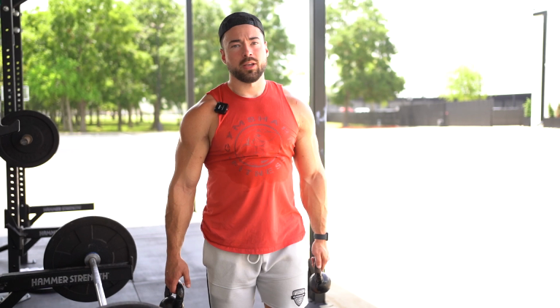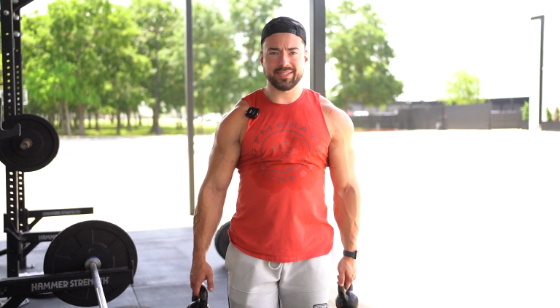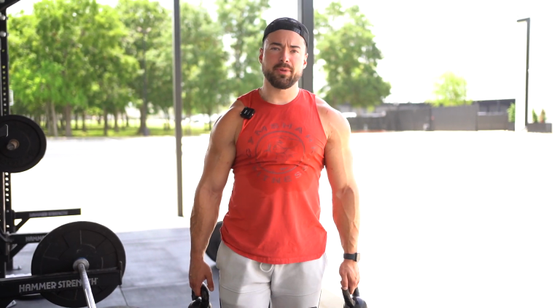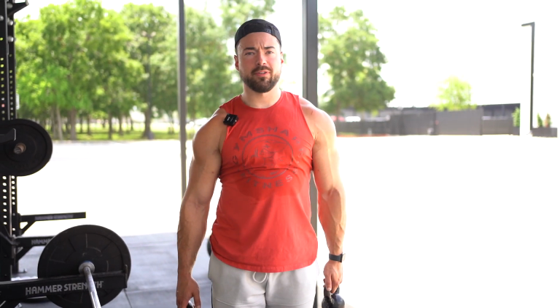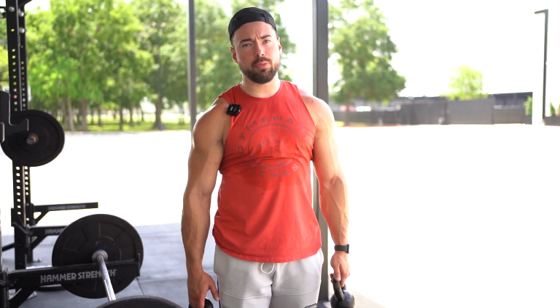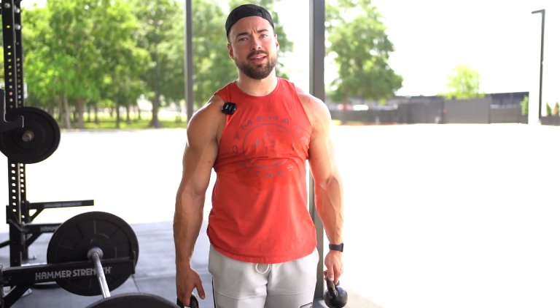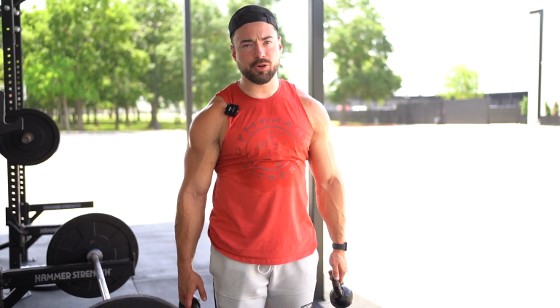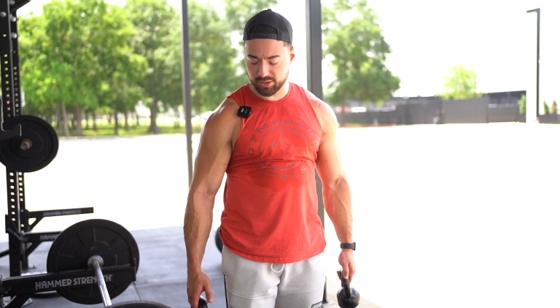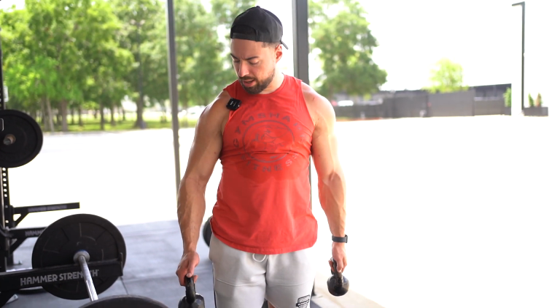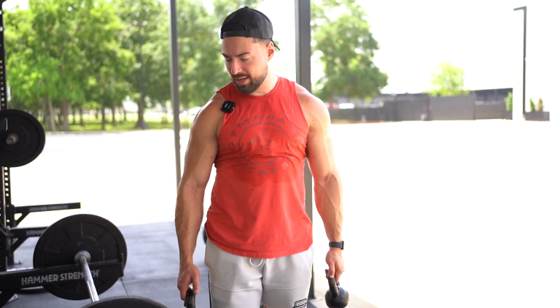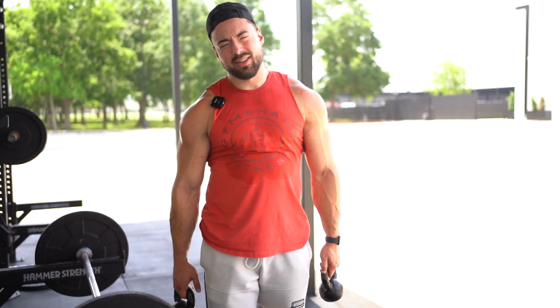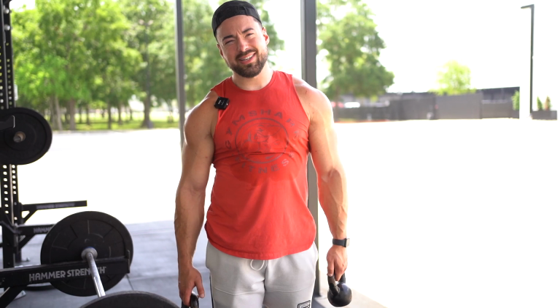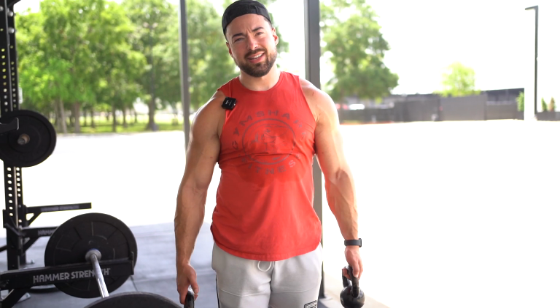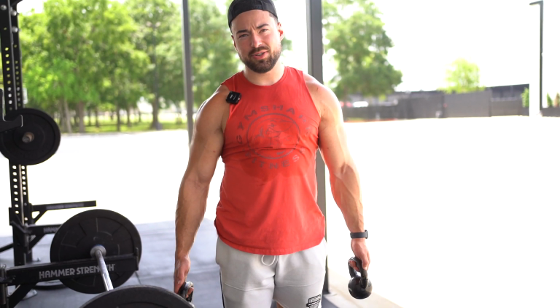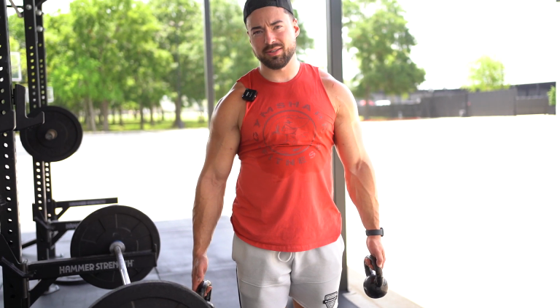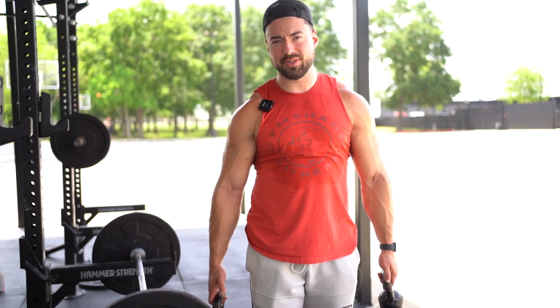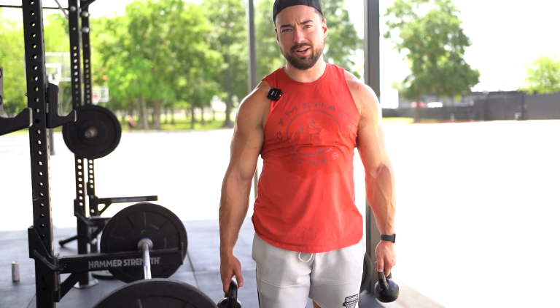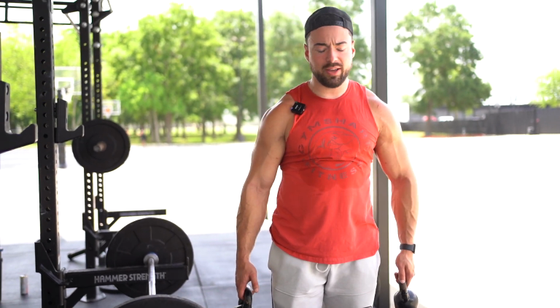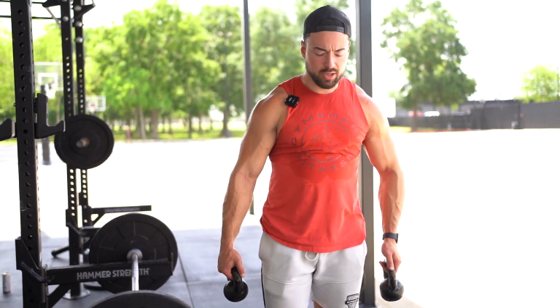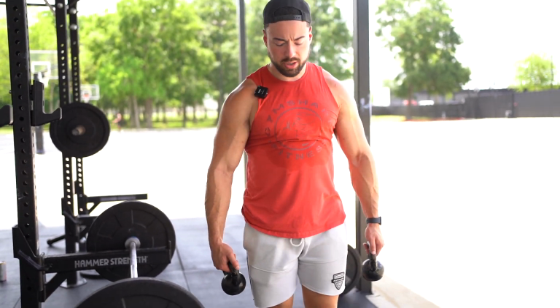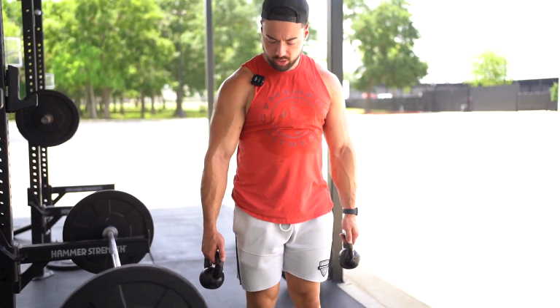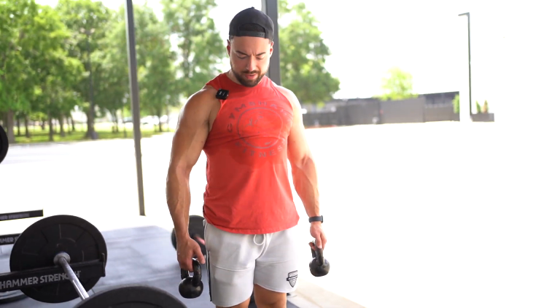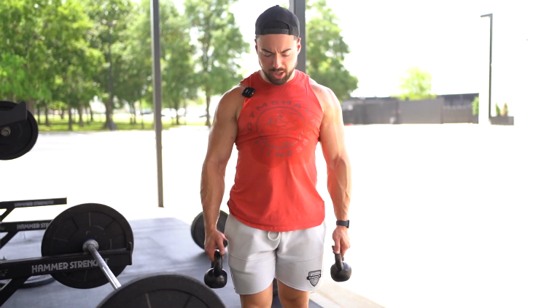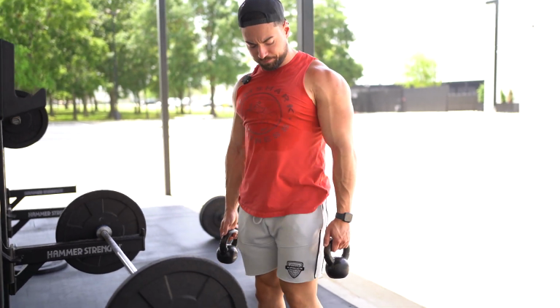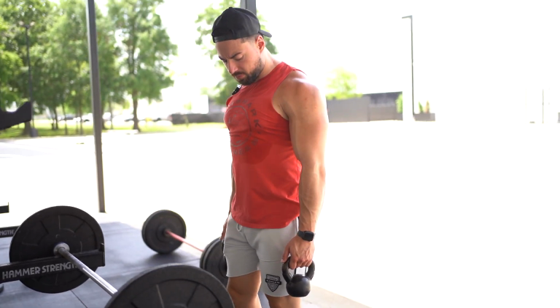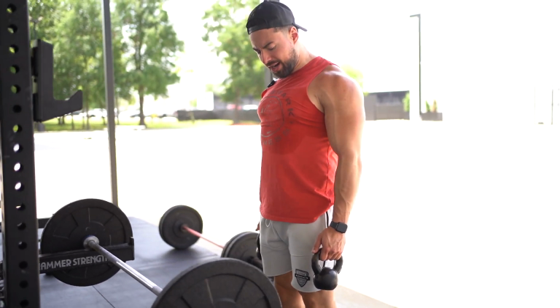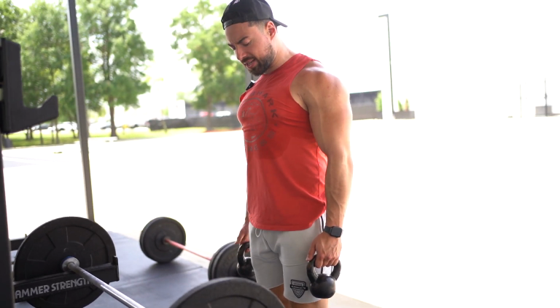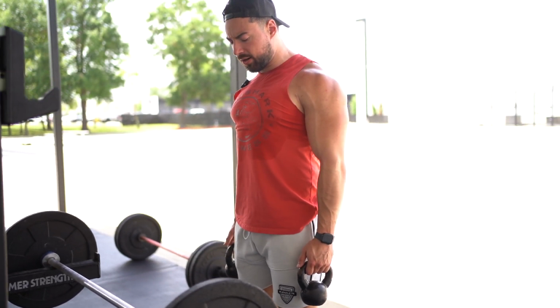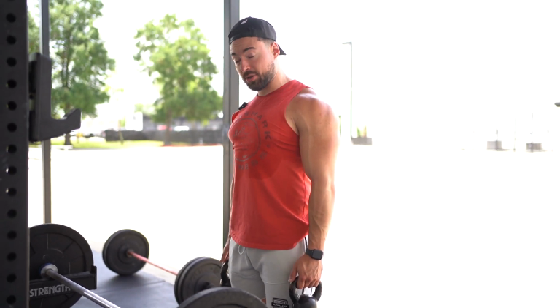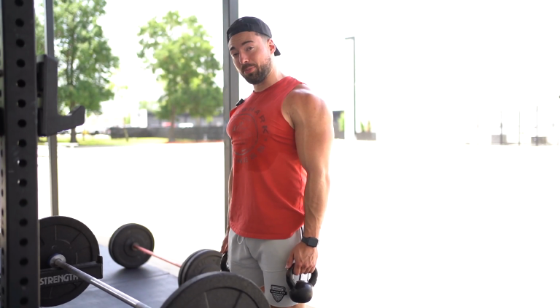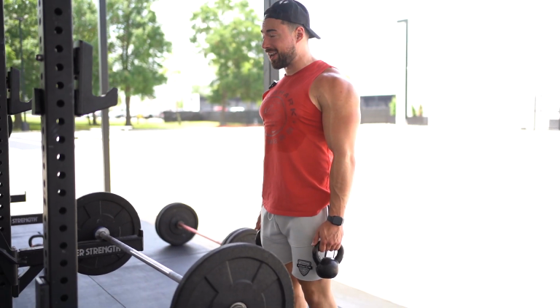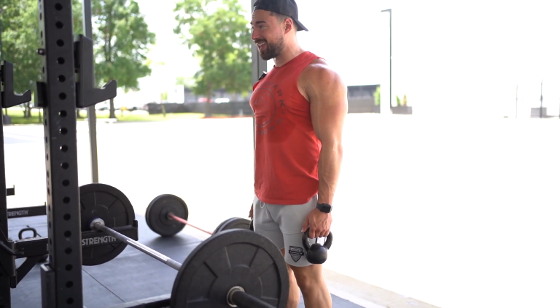All right guys, today we're going to be going over the kettlebell lateral raise. It's a nice transition instead of just using dumbbells — a really good alternative. You're going to have the kettlebells right out to your side.